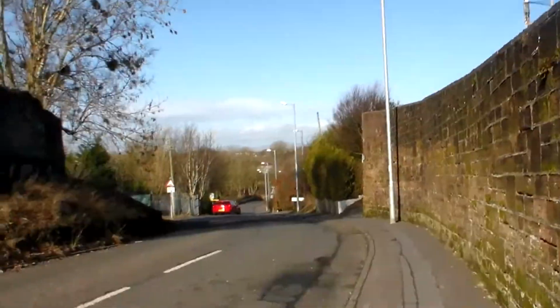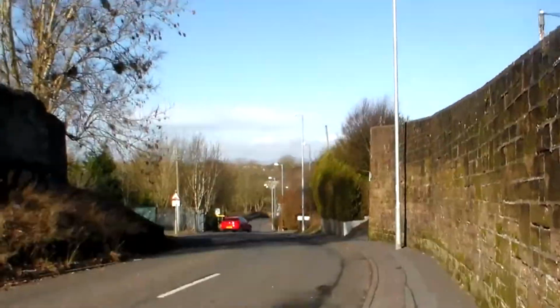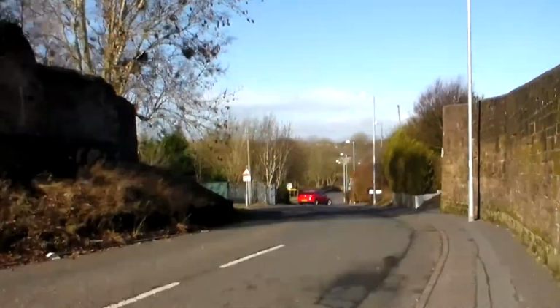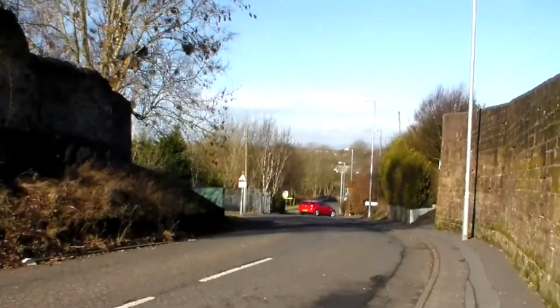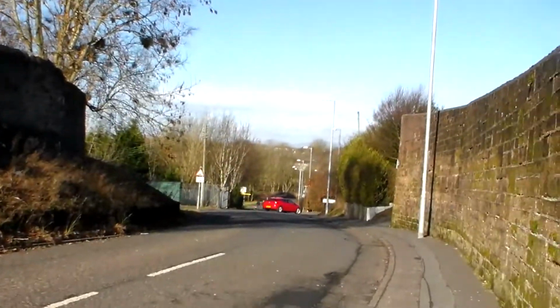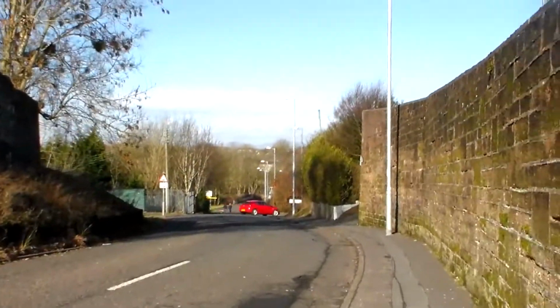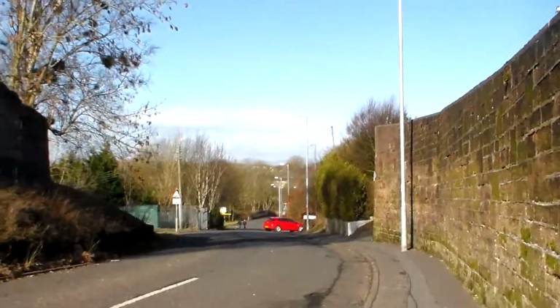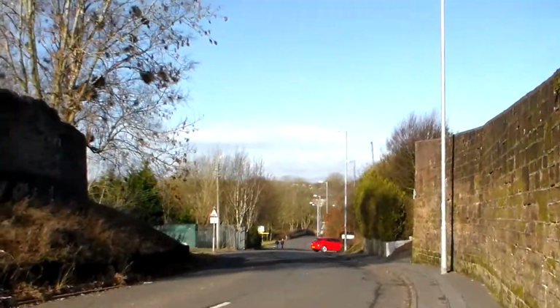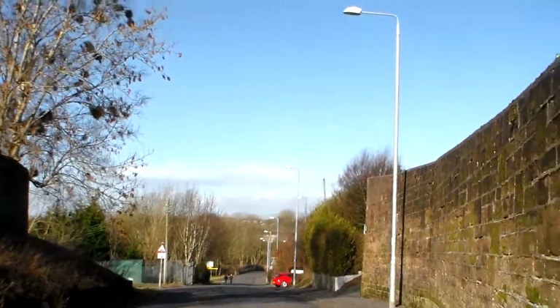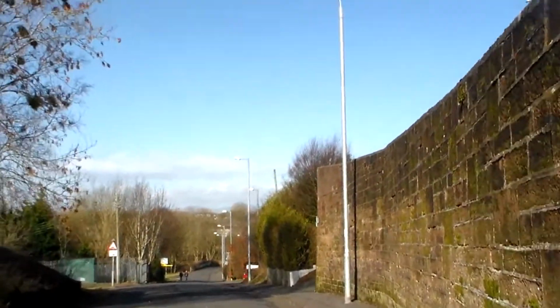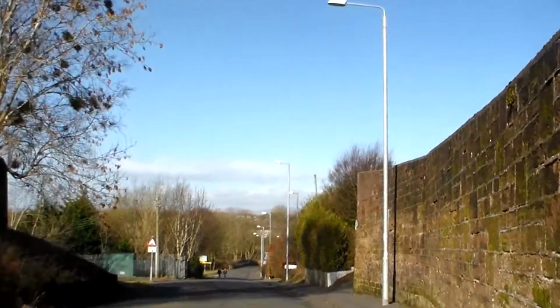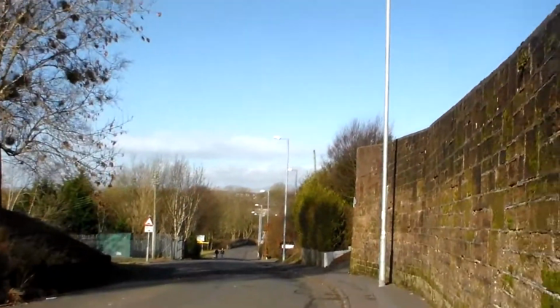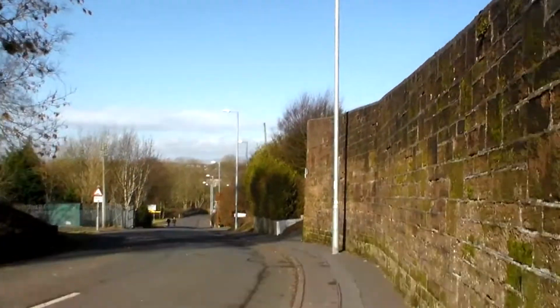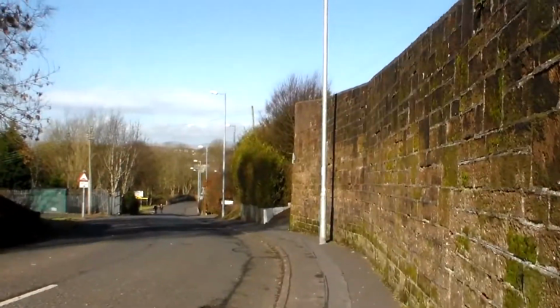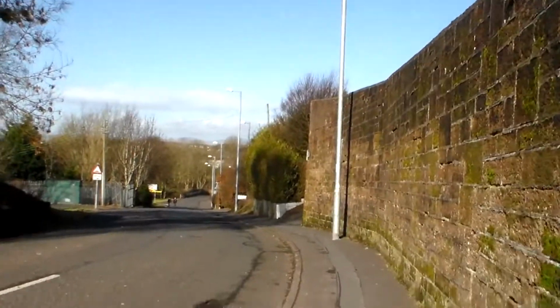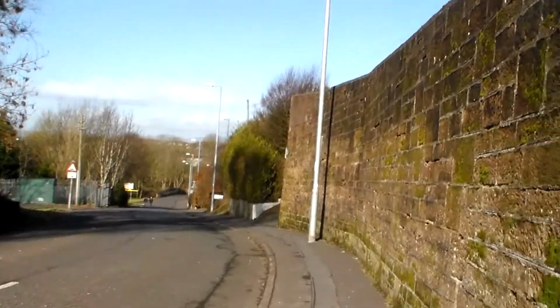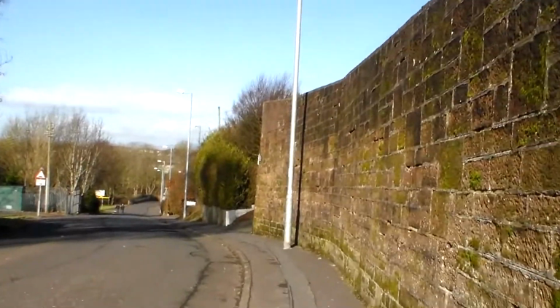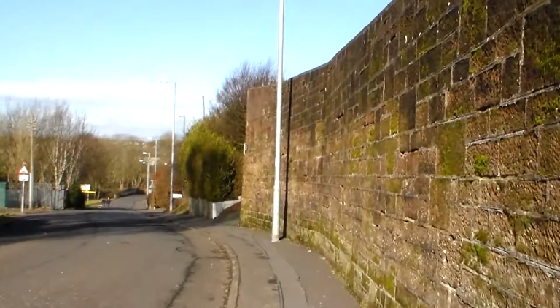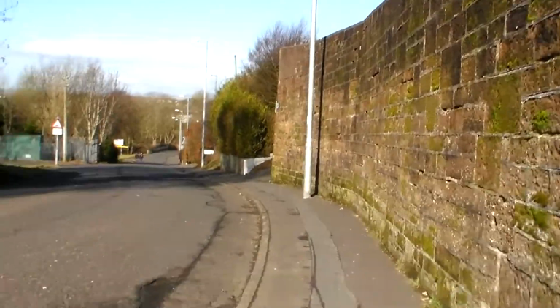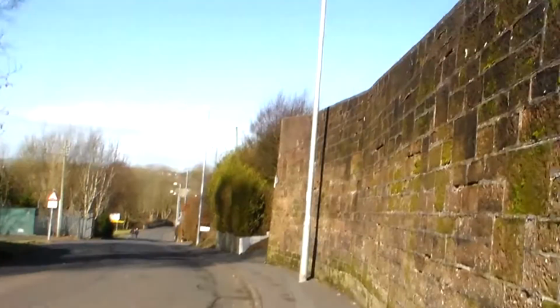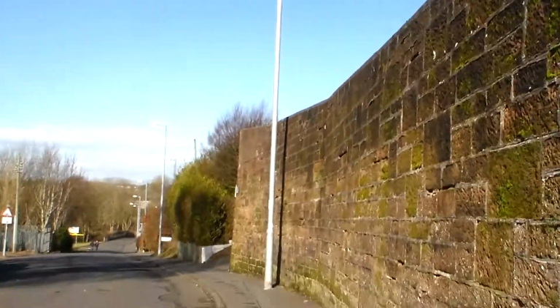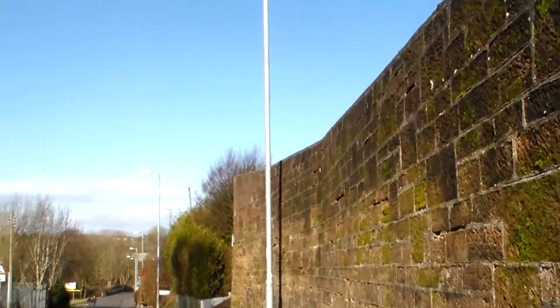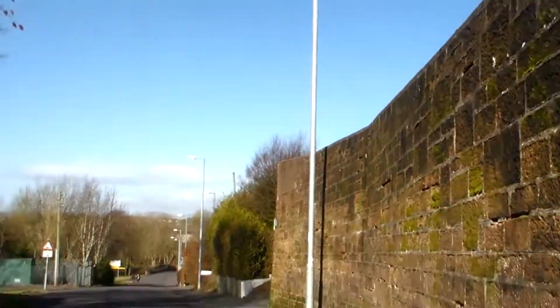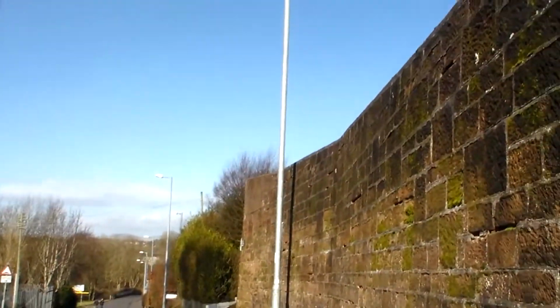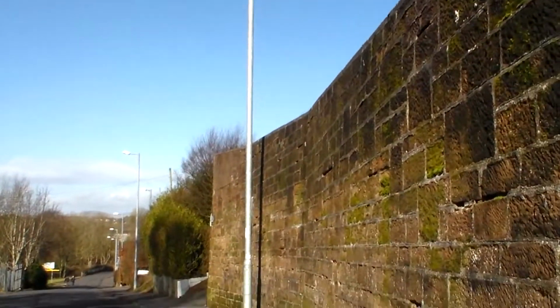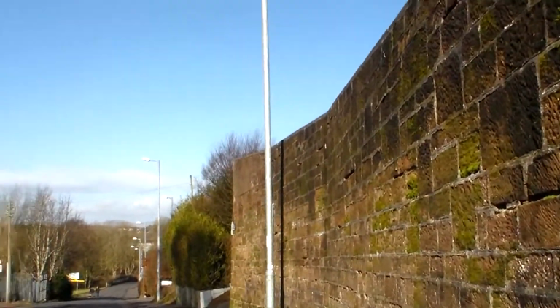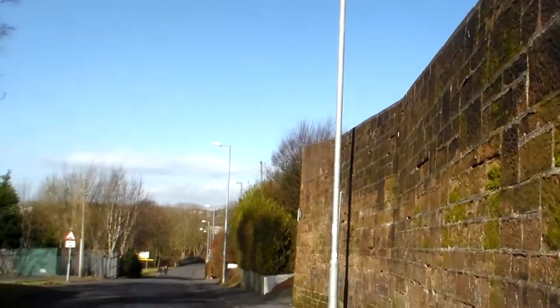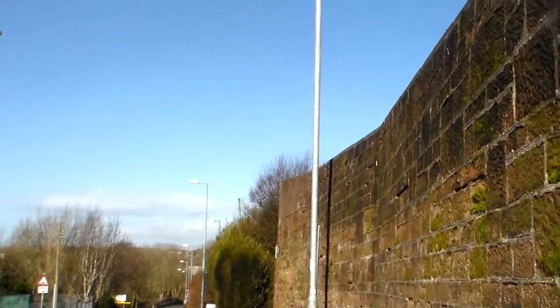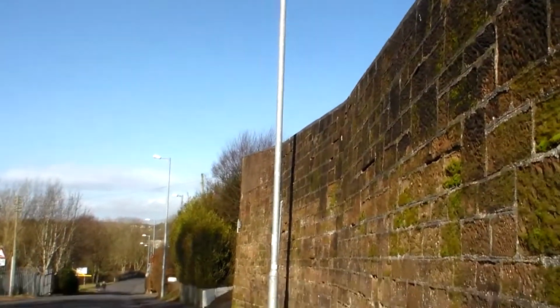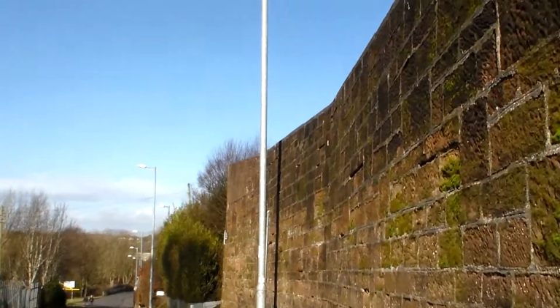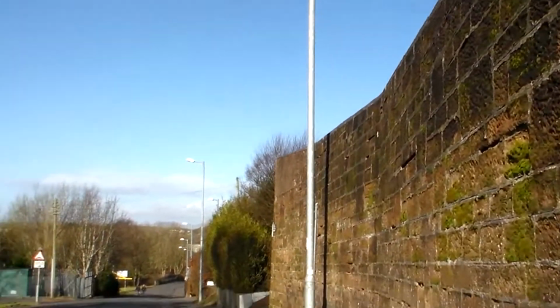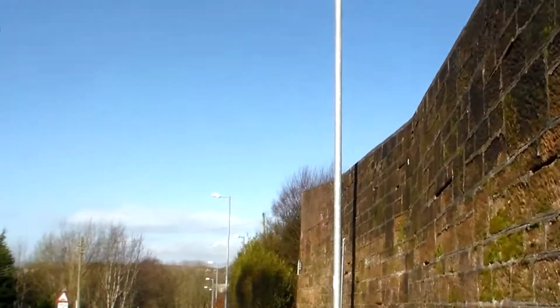But as we walk down this way — this is the way I walk back from the shops normally — just down here we have two different graveyards and I'll take you into both of them.